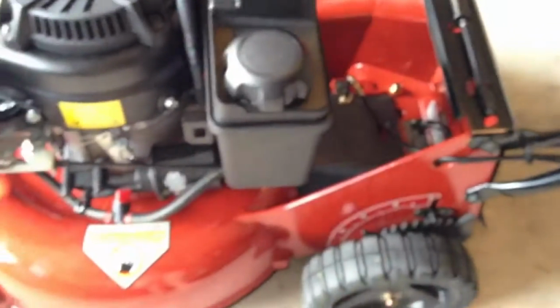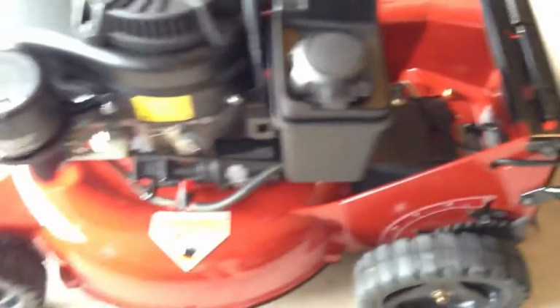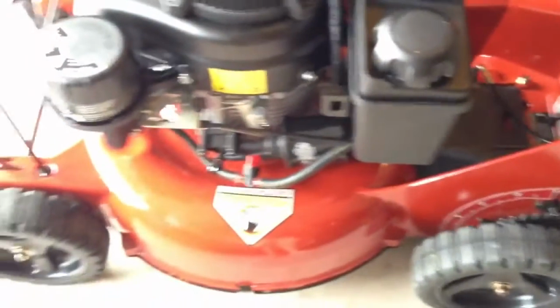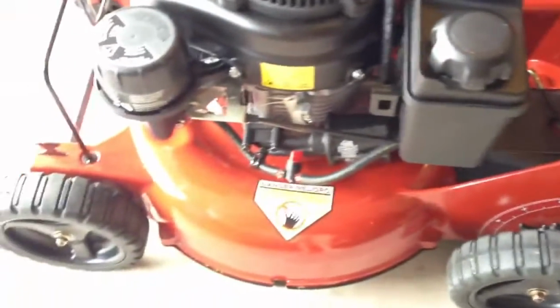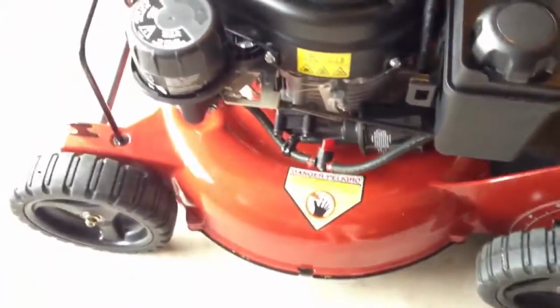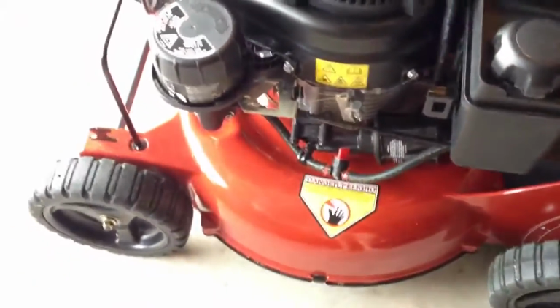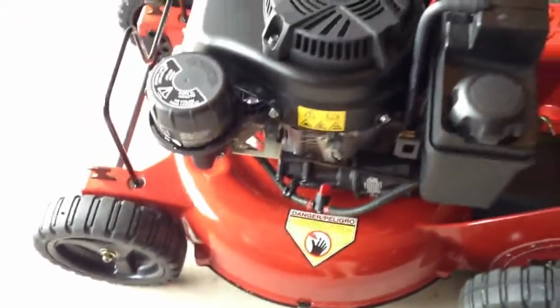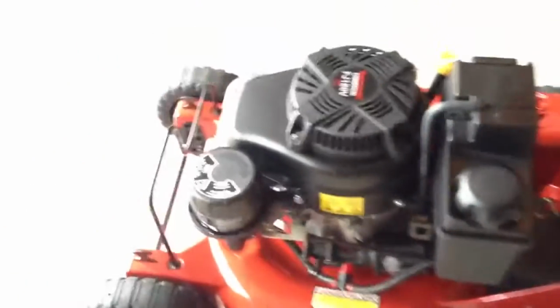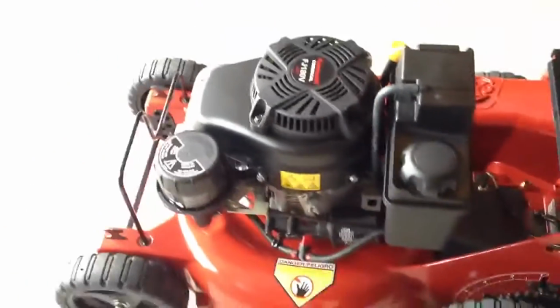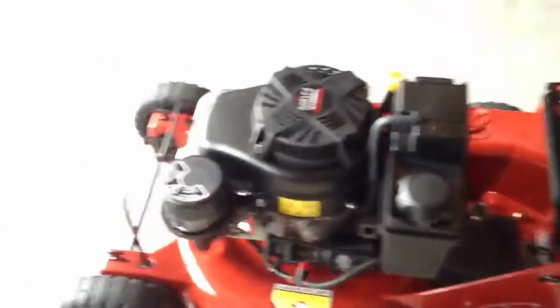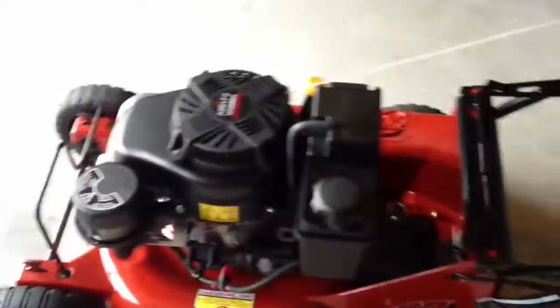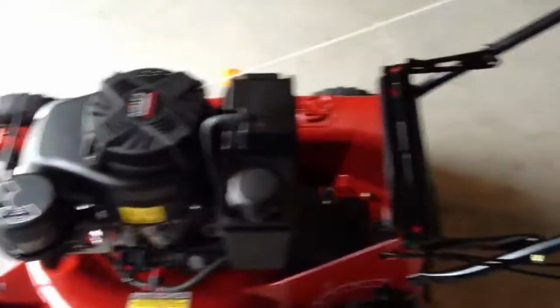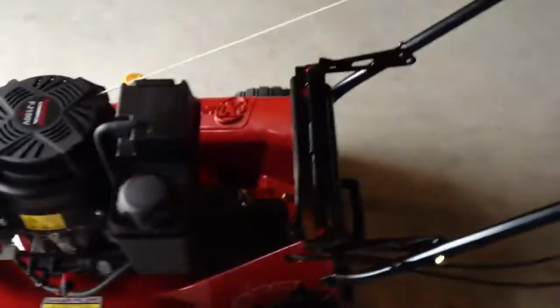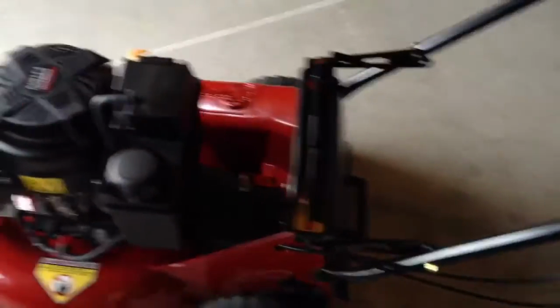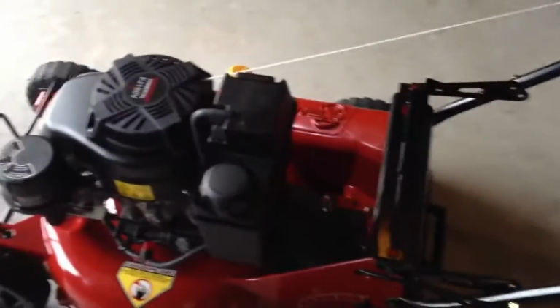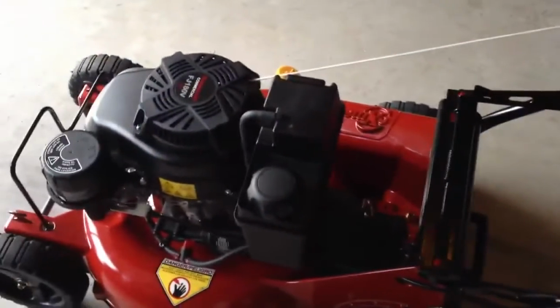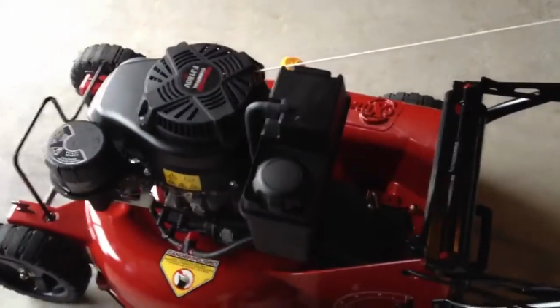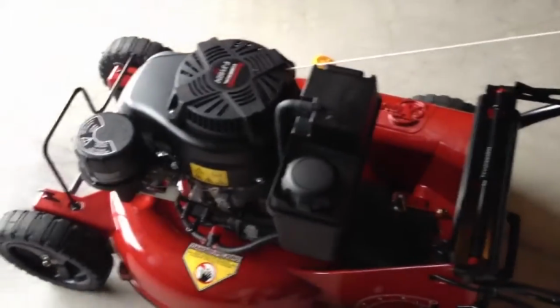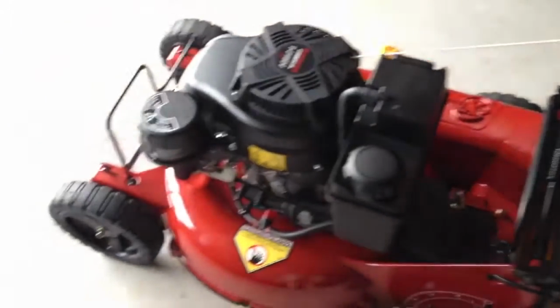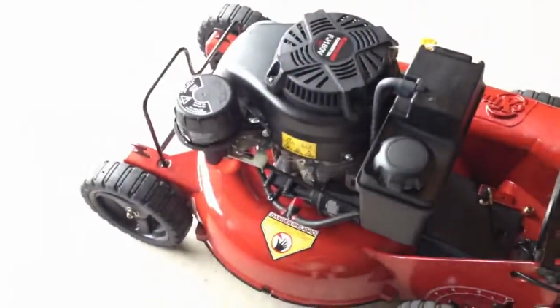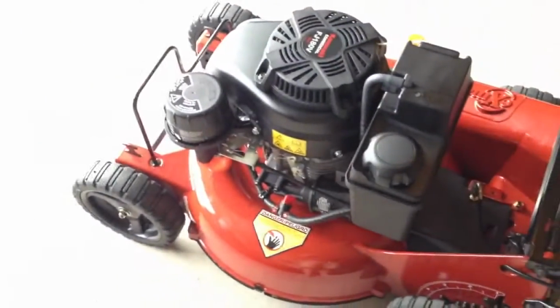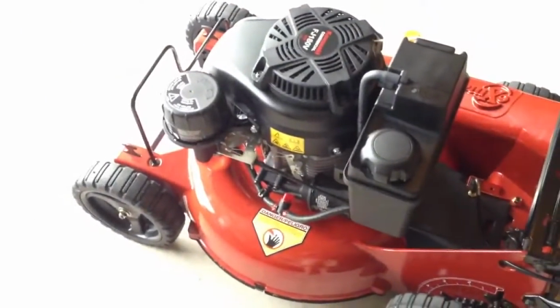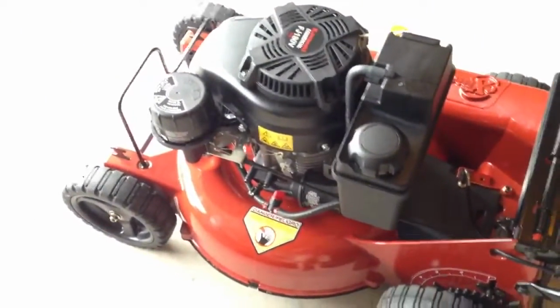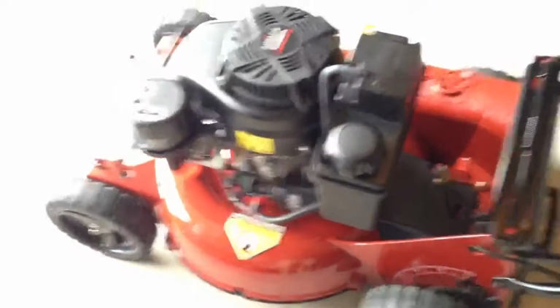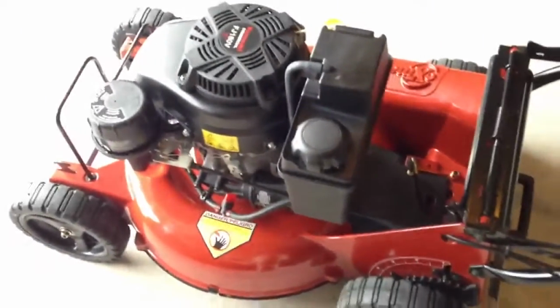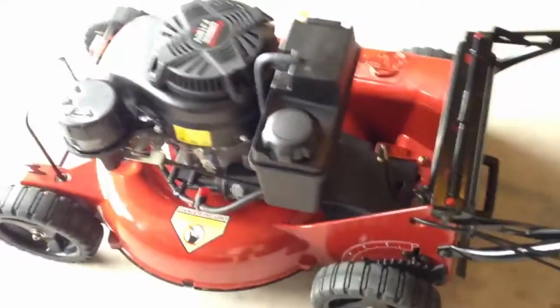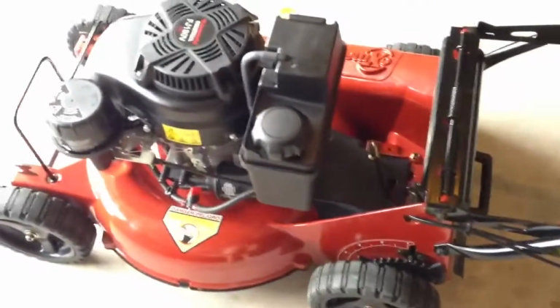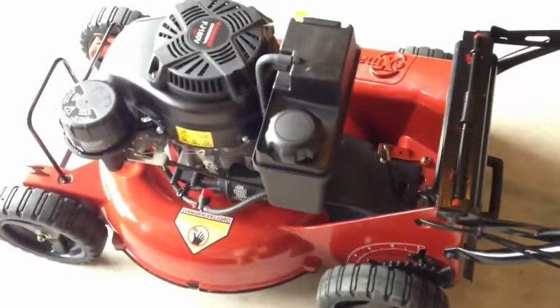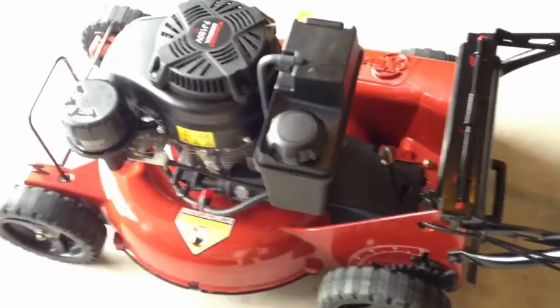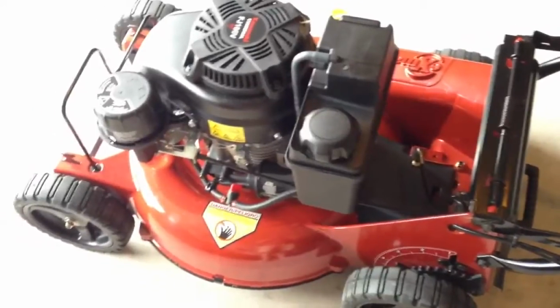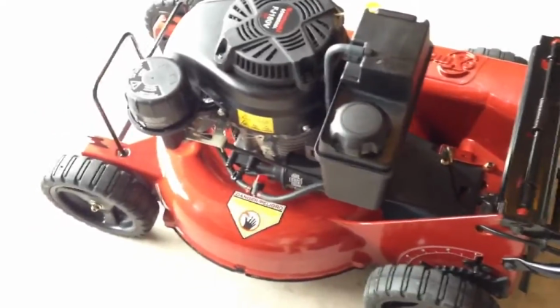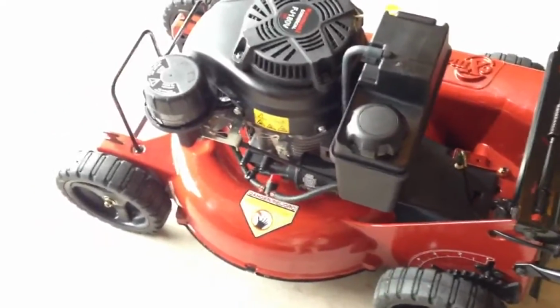One thing you will notice is this thing is a beast — it's heavy. The build quality is solid. You can definitely feel the weight difference when you're pushing it around, but I love it. Pretty happy with it.